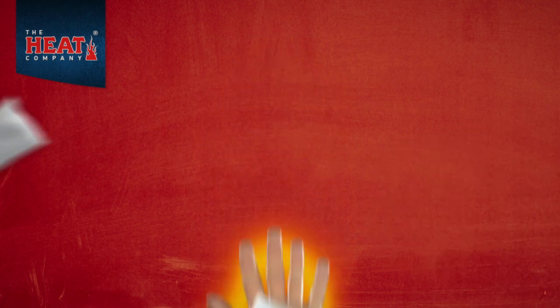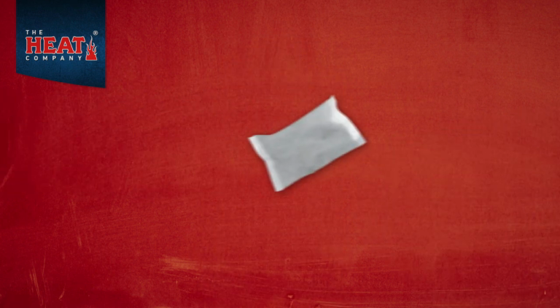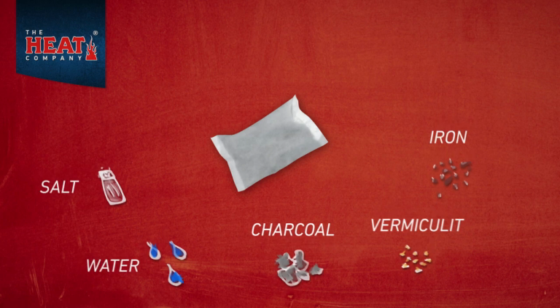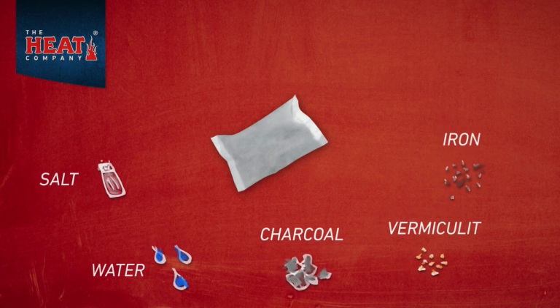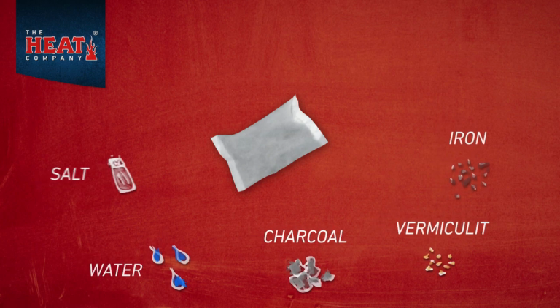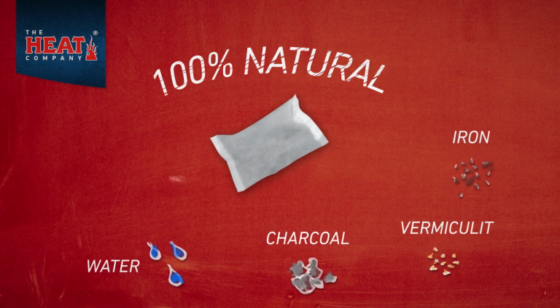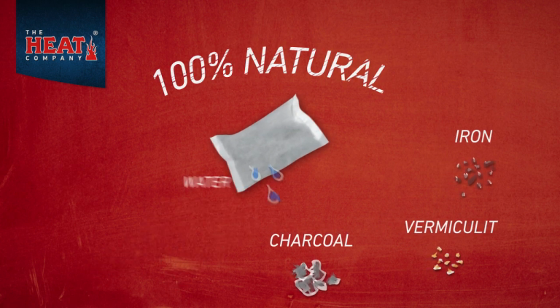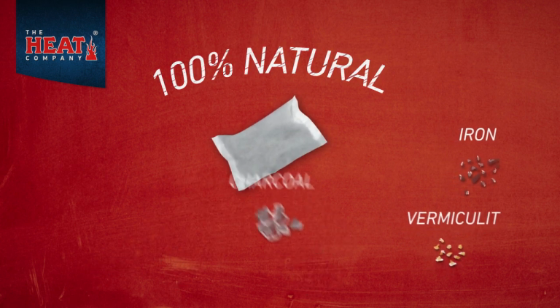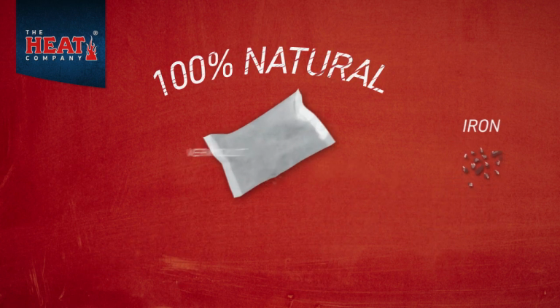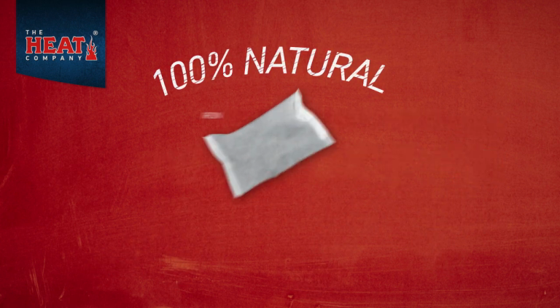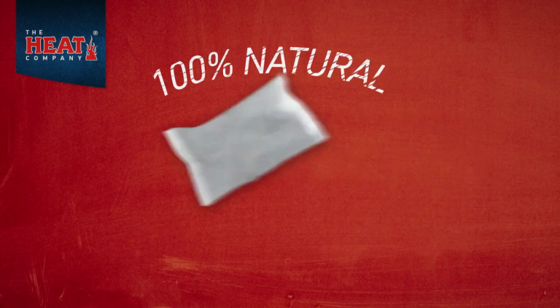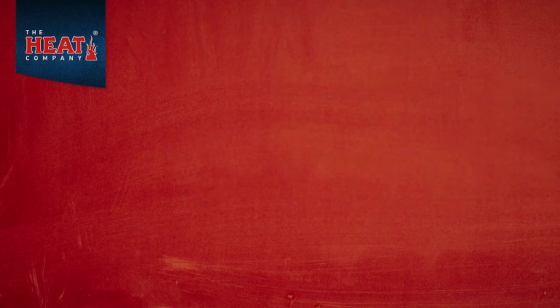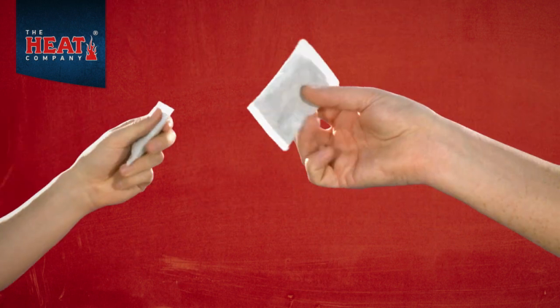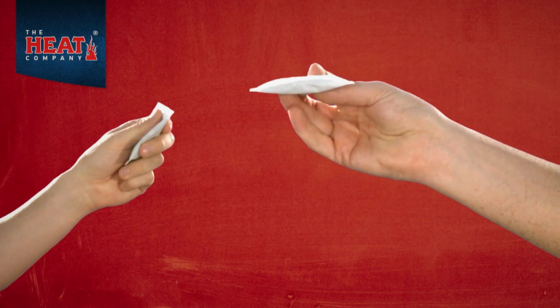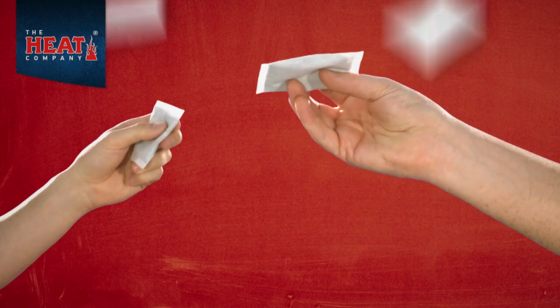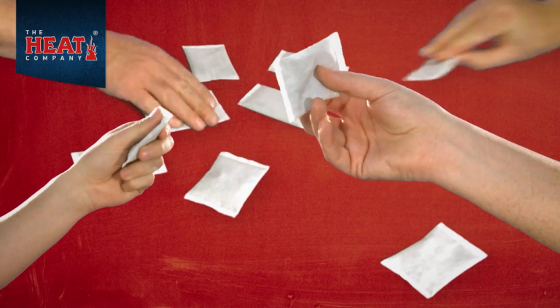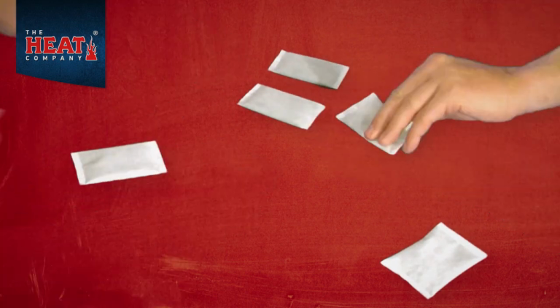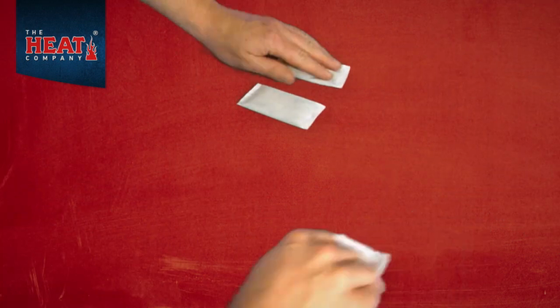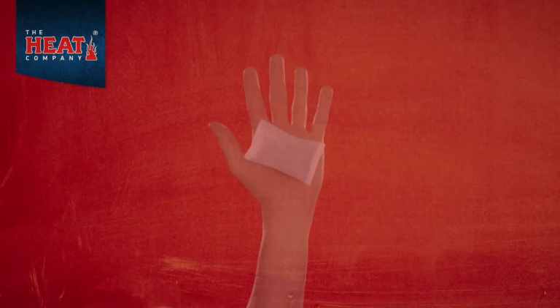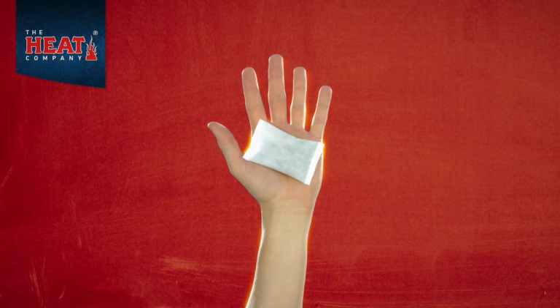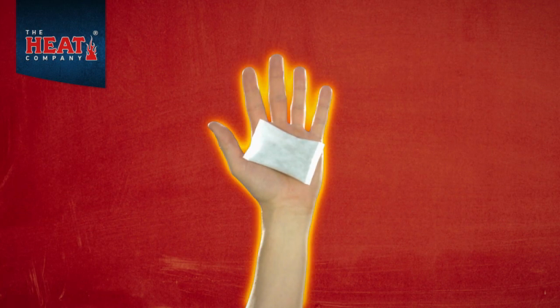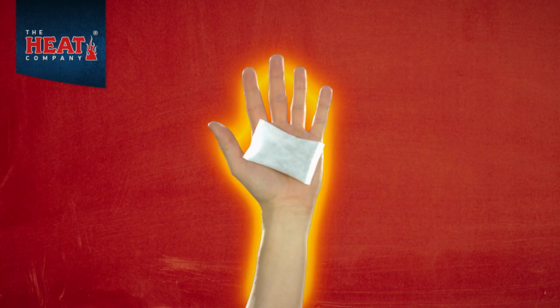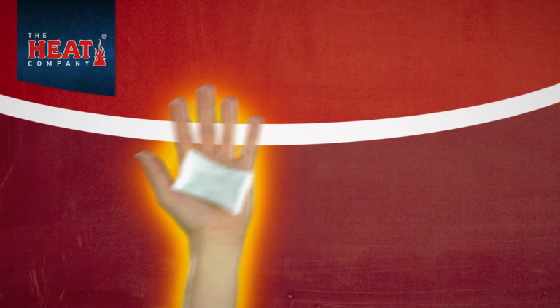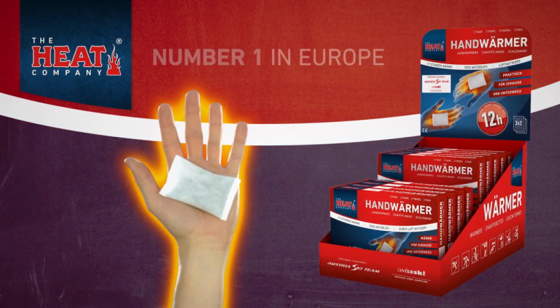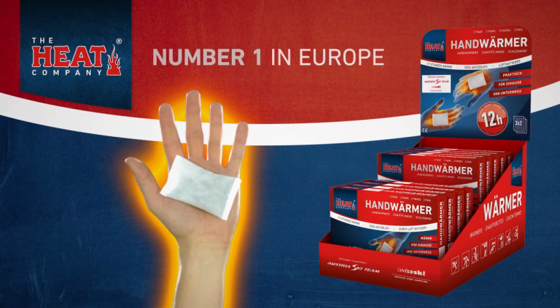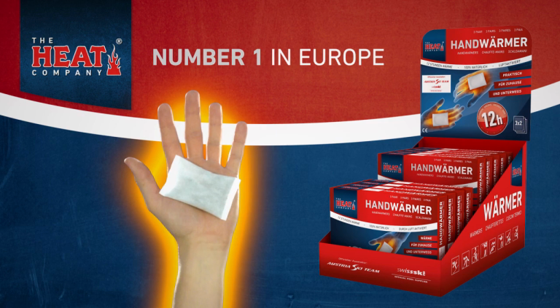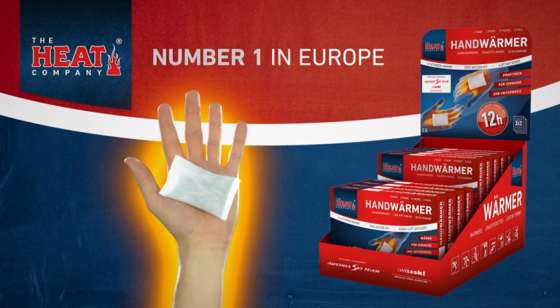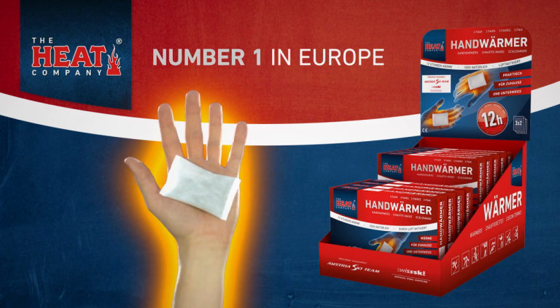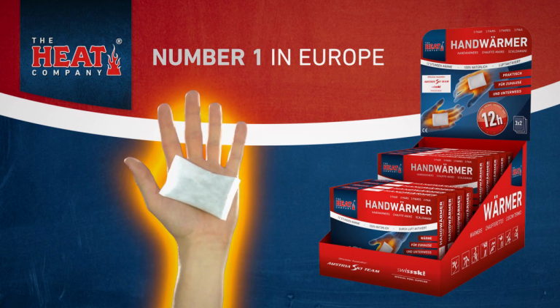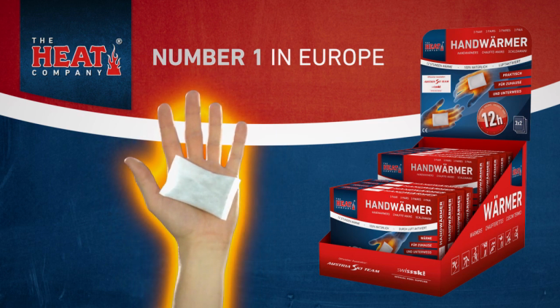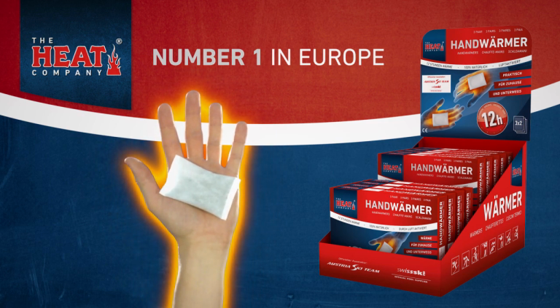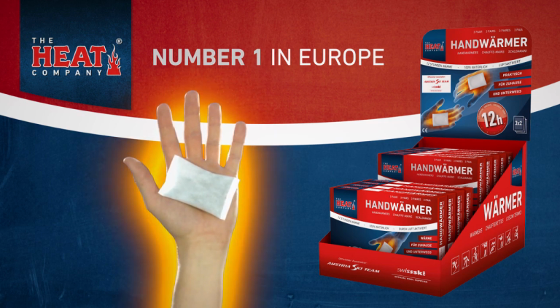Made of 100% natural materials, completely free of pollutants. Clean, lightweight and easy to use. Never be cold again. Come and get your hand warmers from the heat company now.